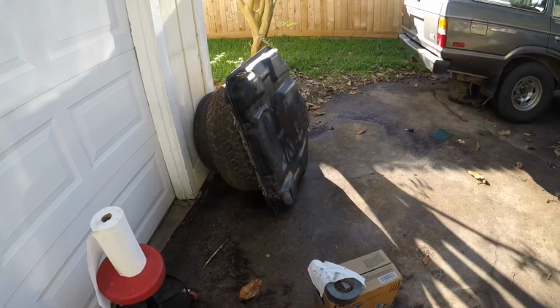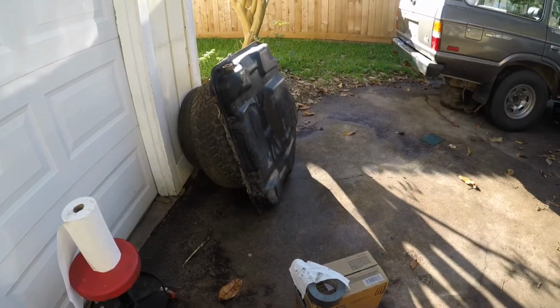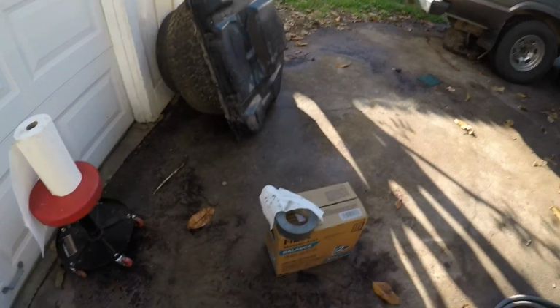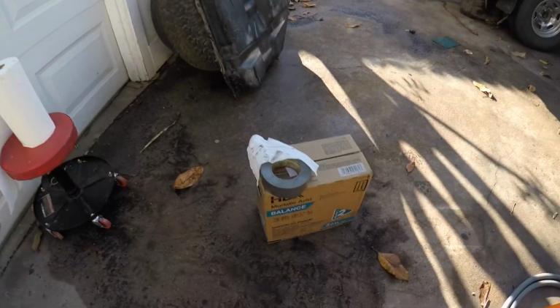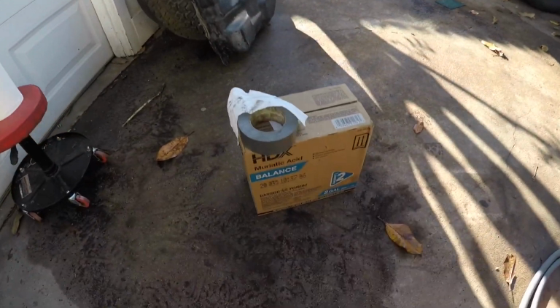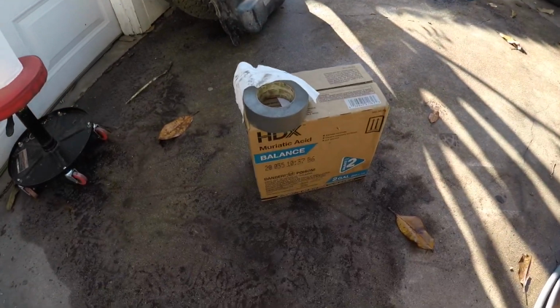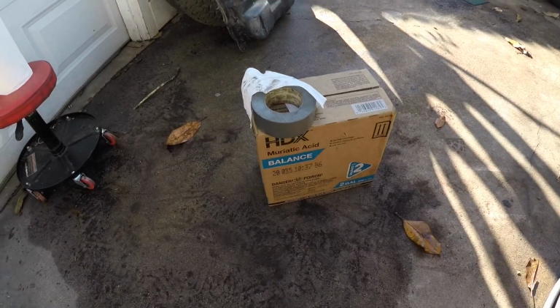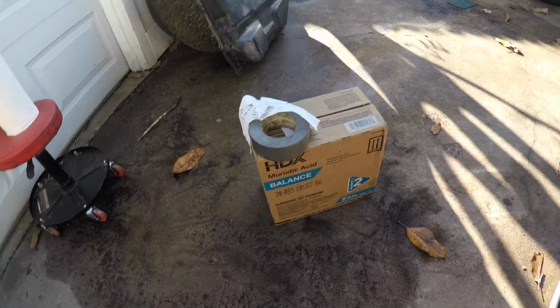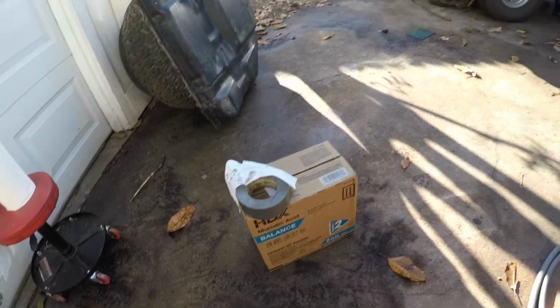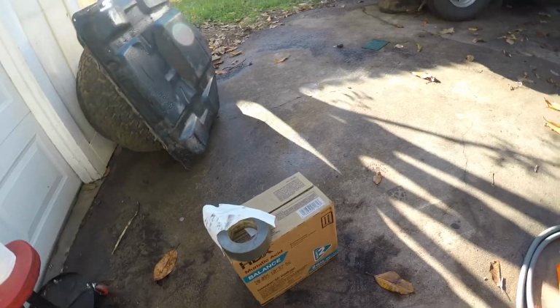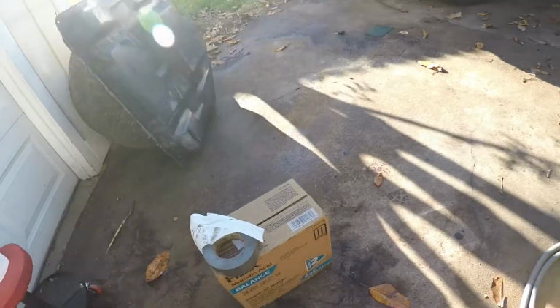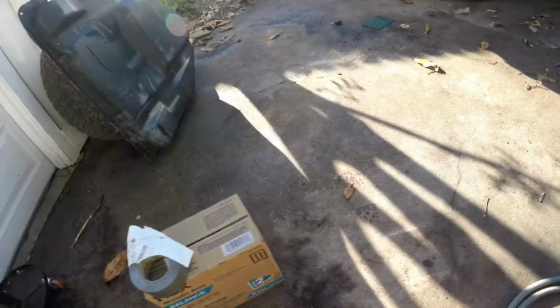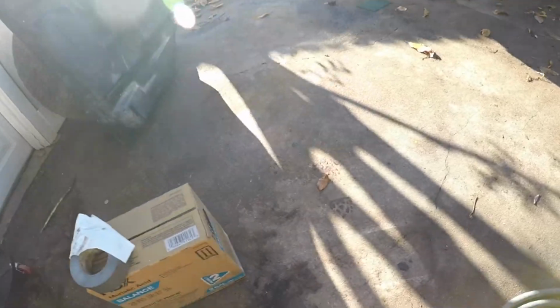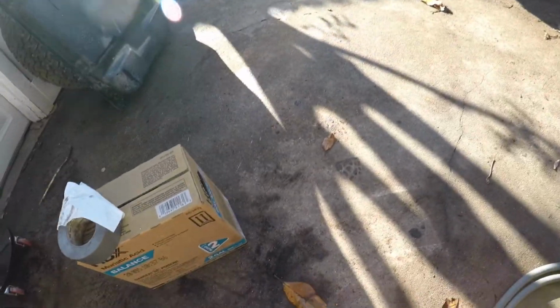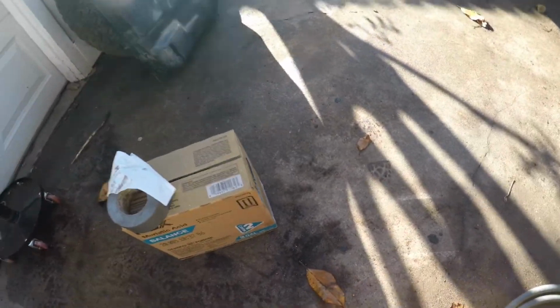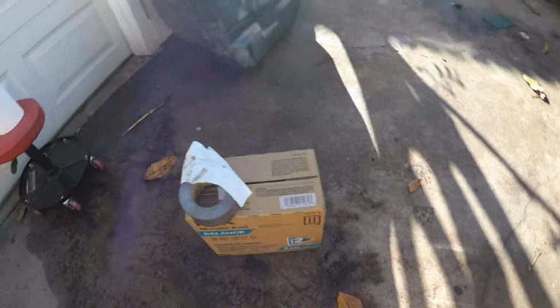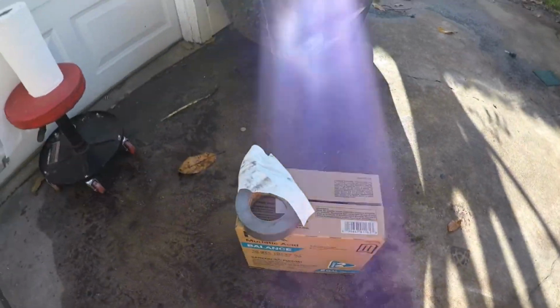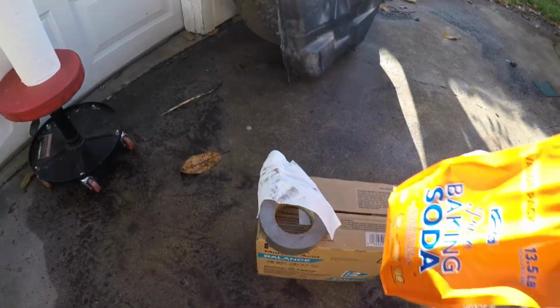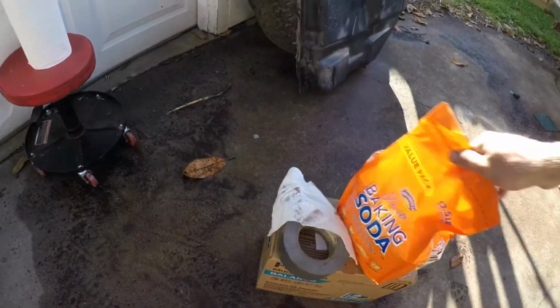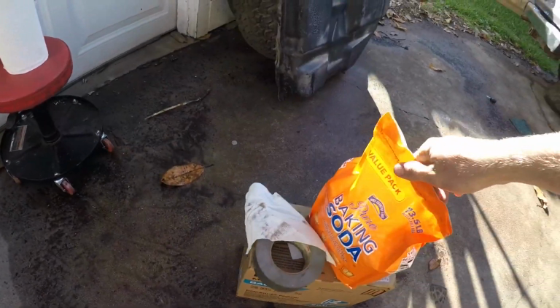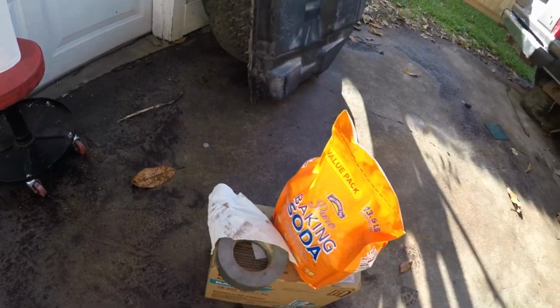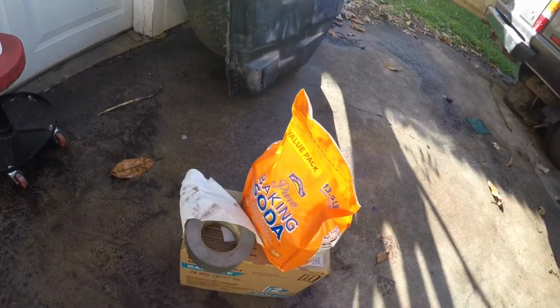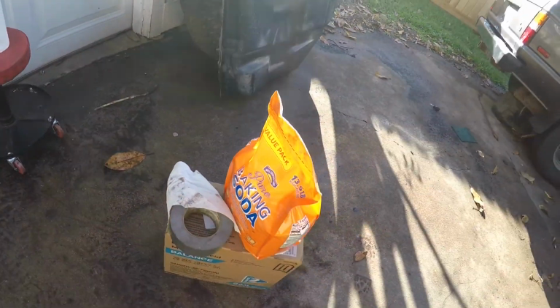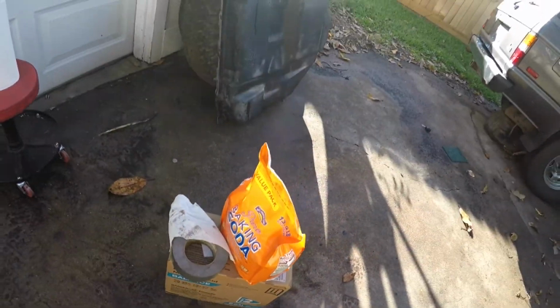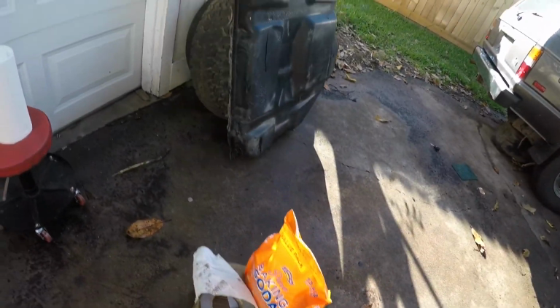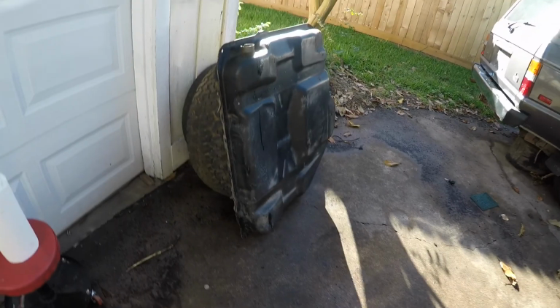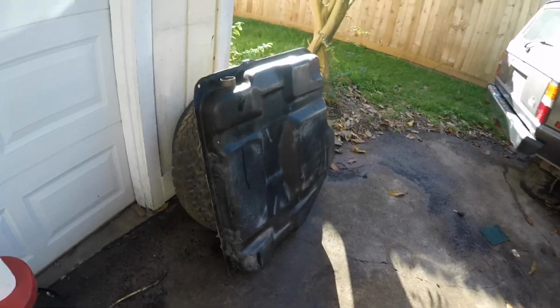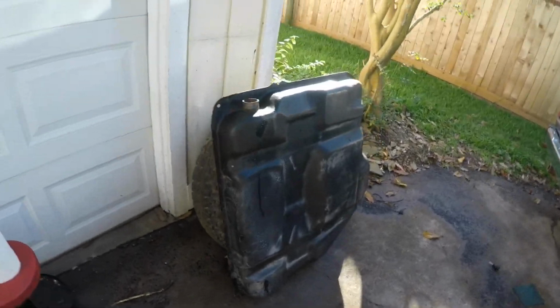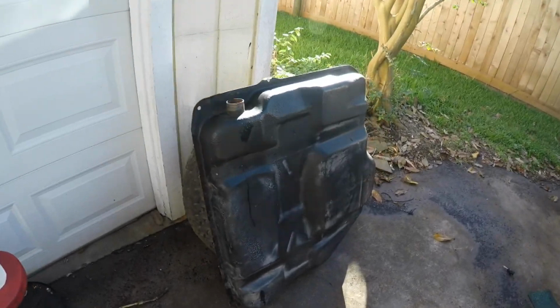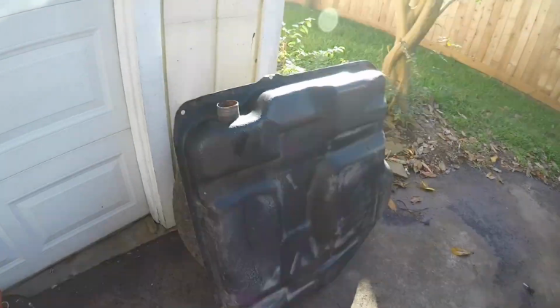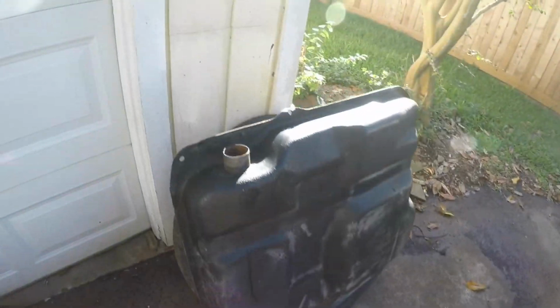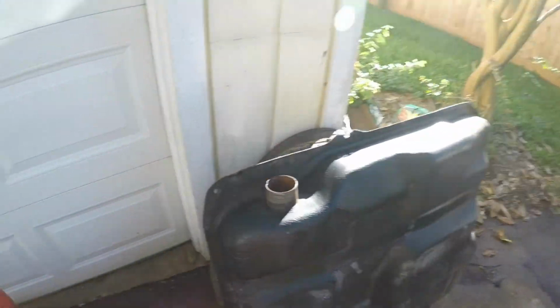Here I have the muriatic acid — two gallons from Home Depot for ten bucks. And here I have thirteen and a half pounds of baking soda, which is more than enough to neutralize that amount of acid.